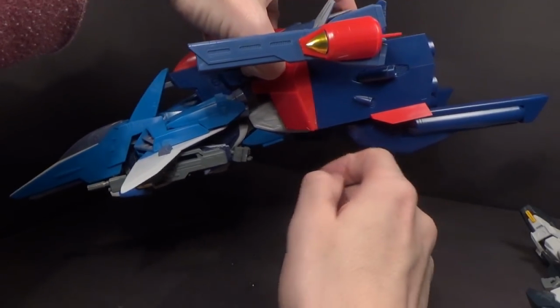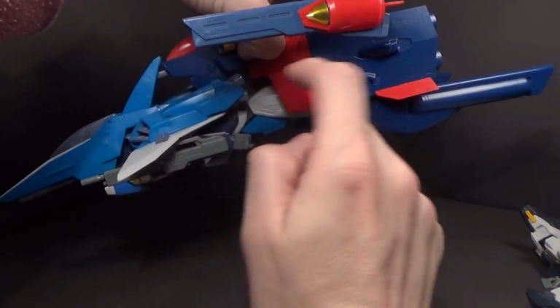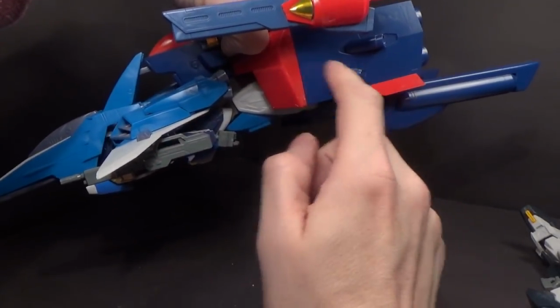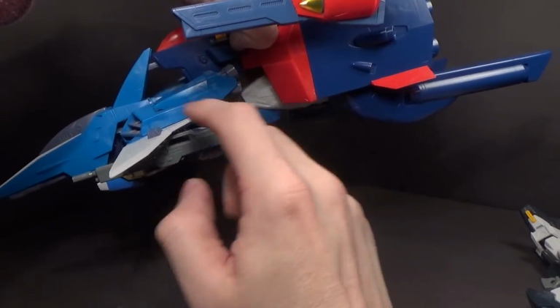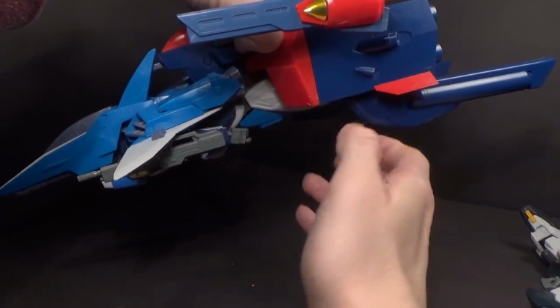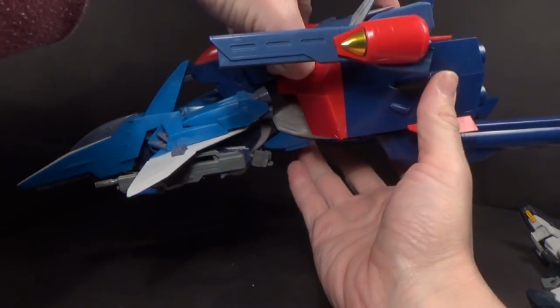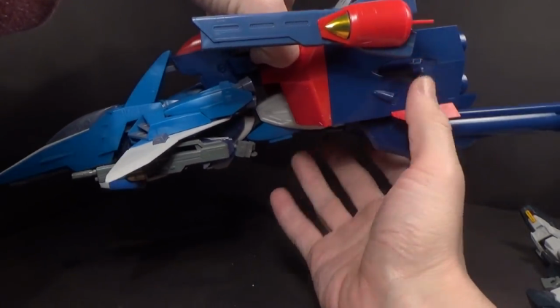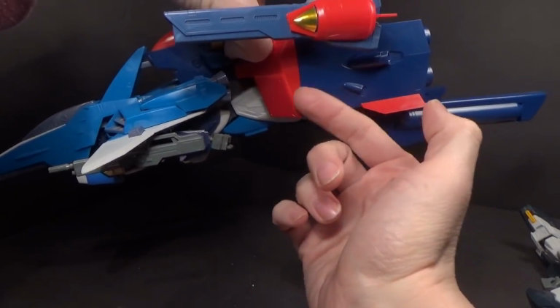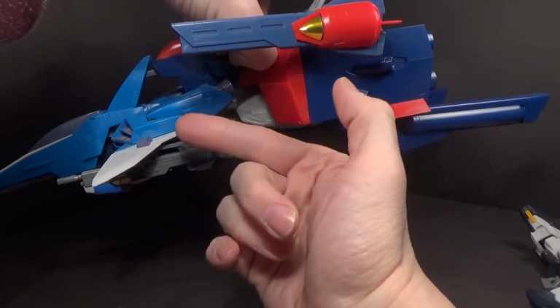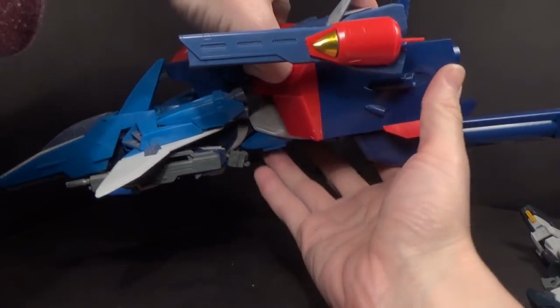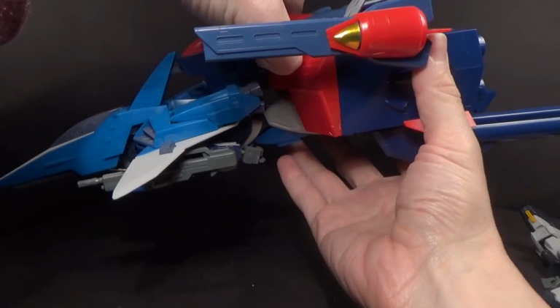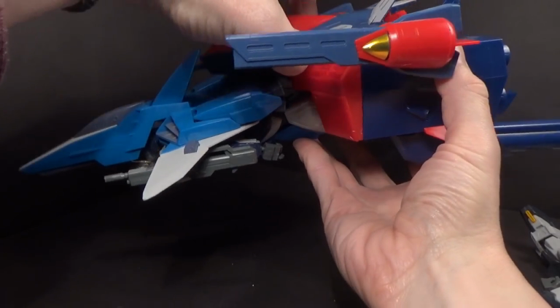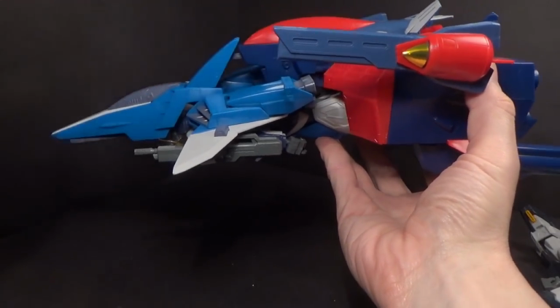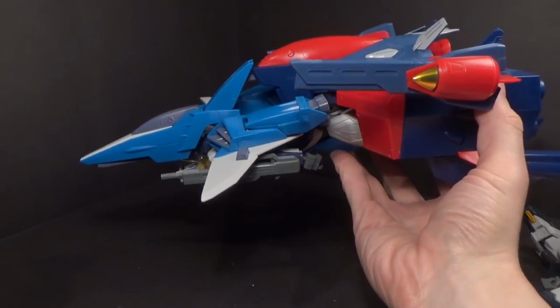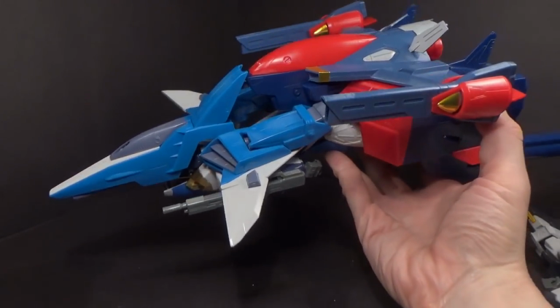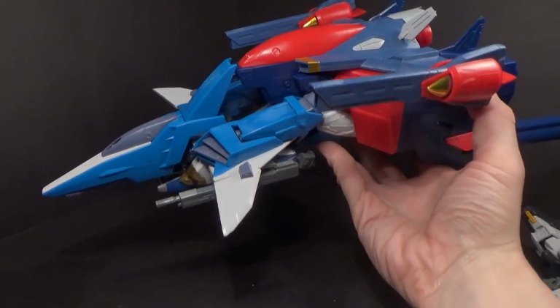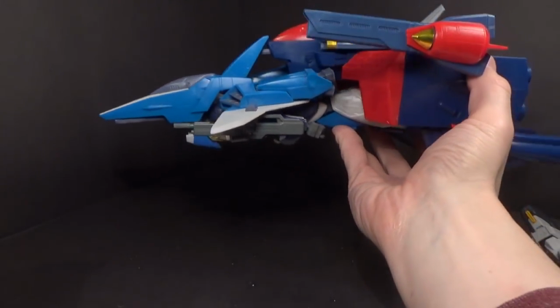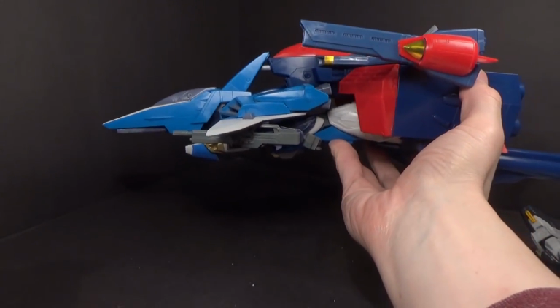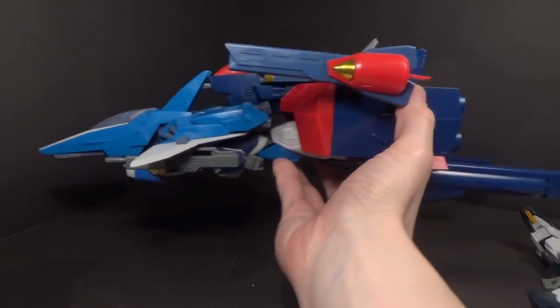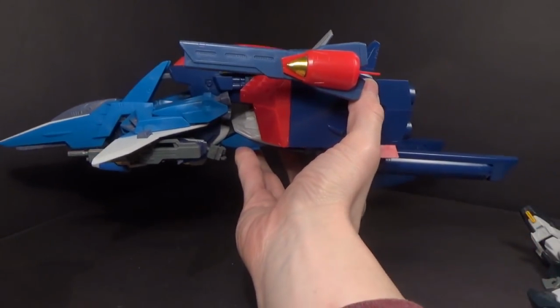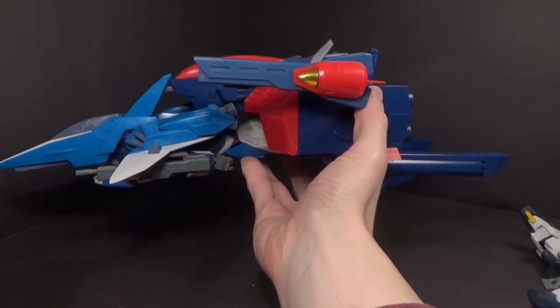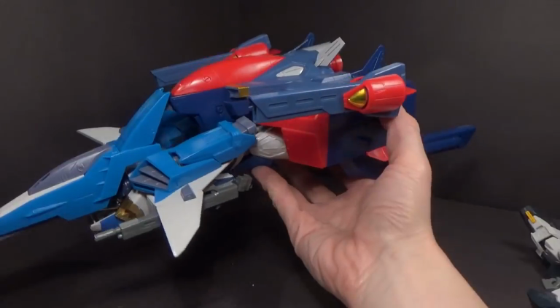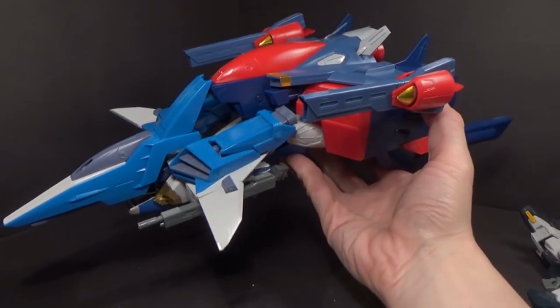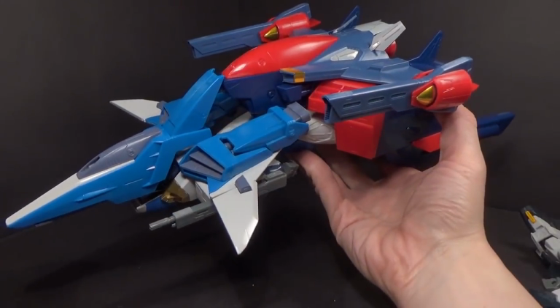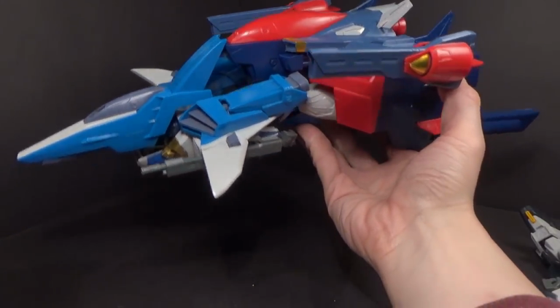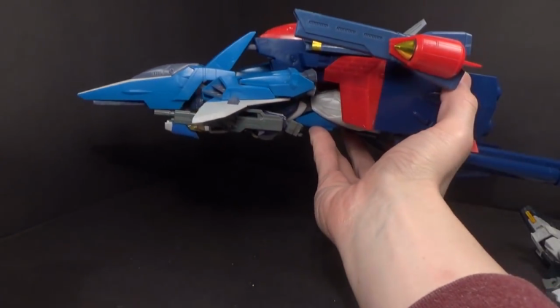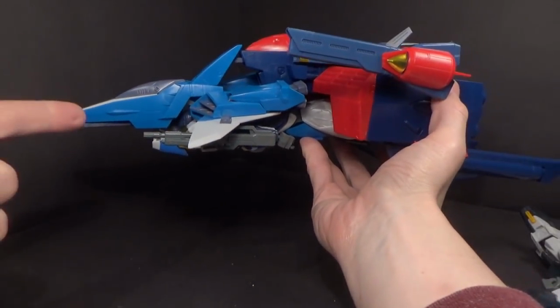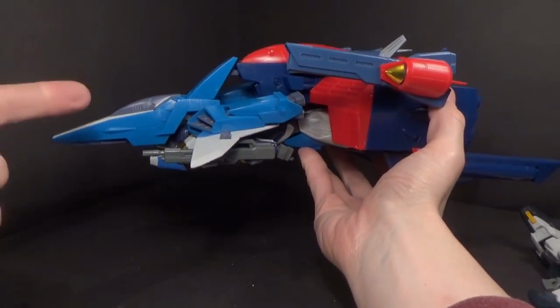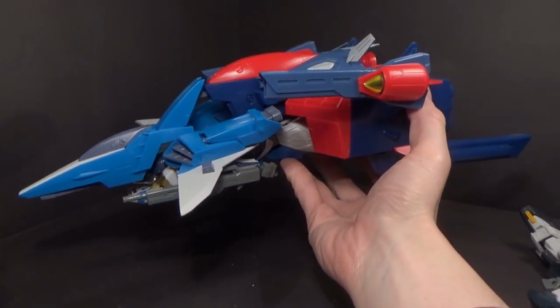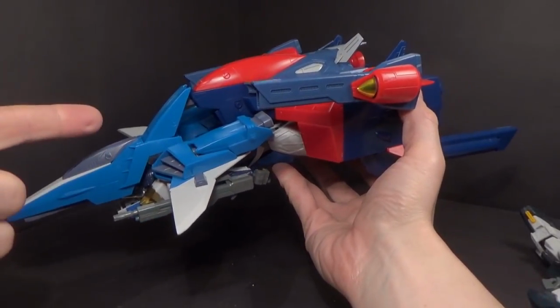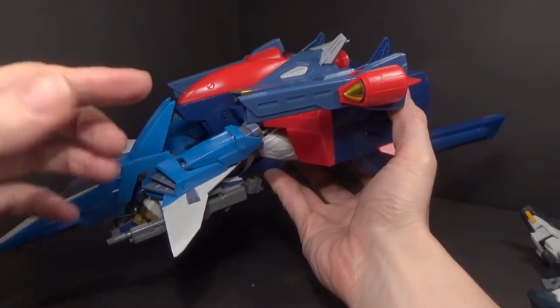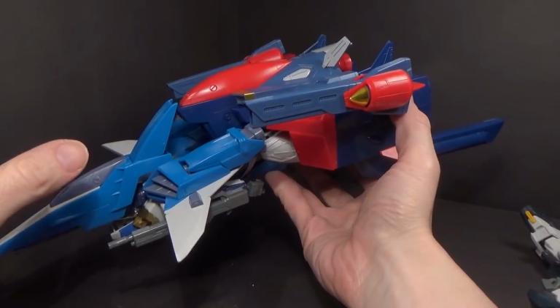I'd like painting one or the other to match — like painting this one light blue, or that one dark blue. They look pretty decent together as a longer mobile armor. I like it. This is definitely my favorite out of all the combinations.